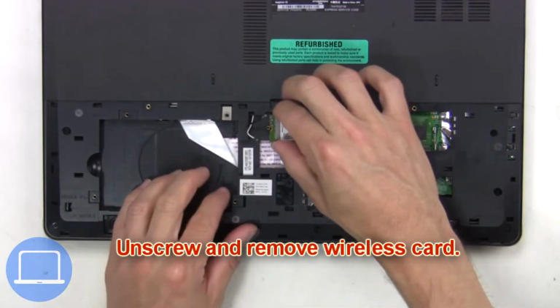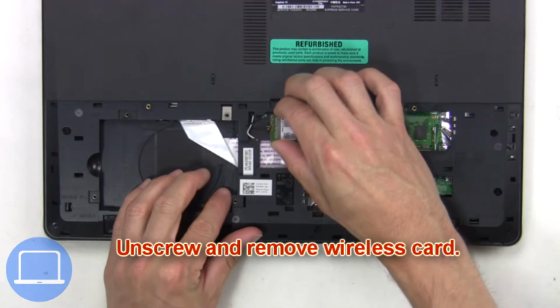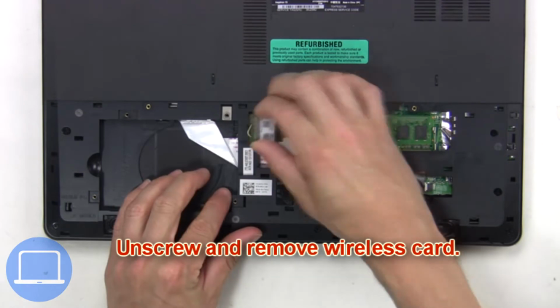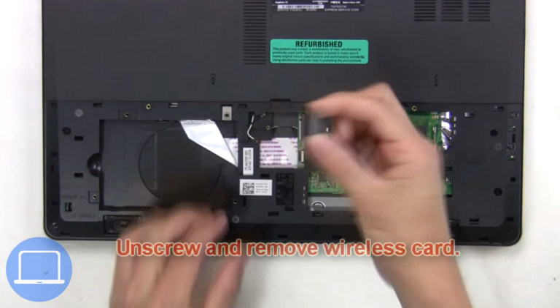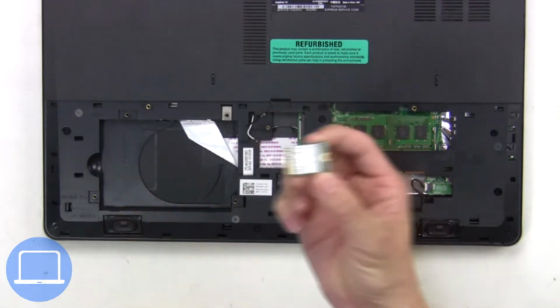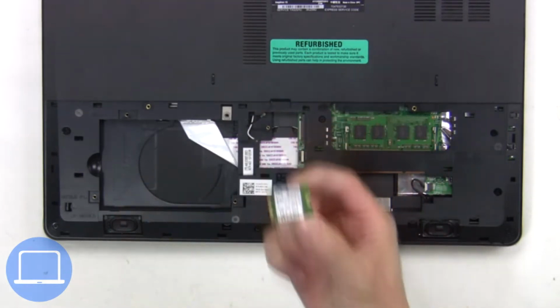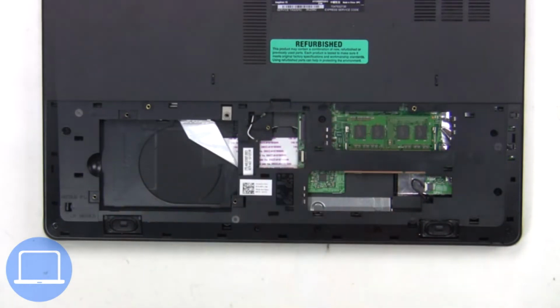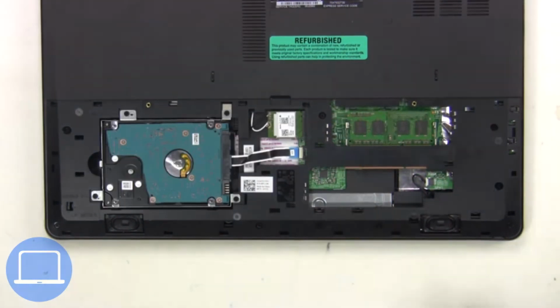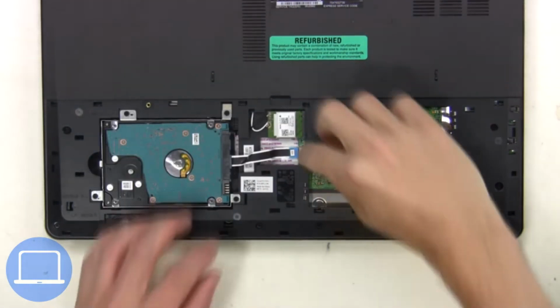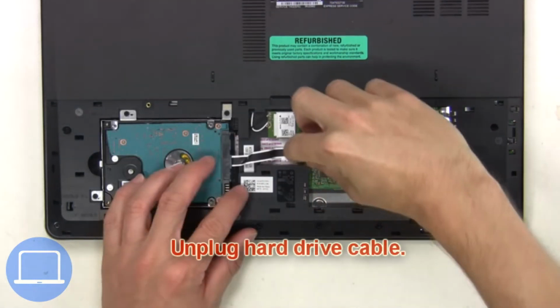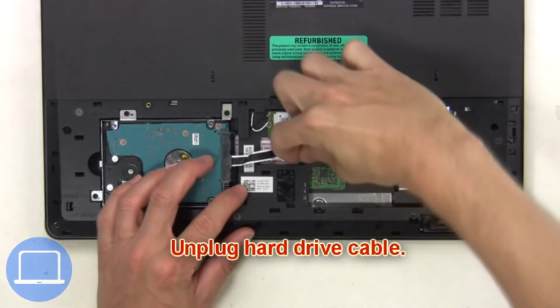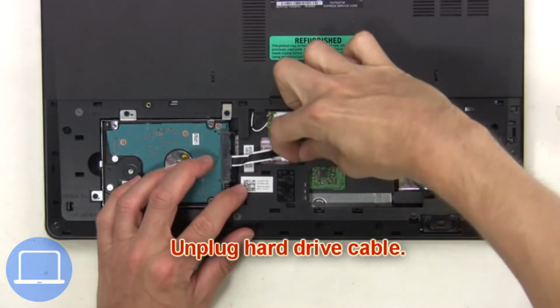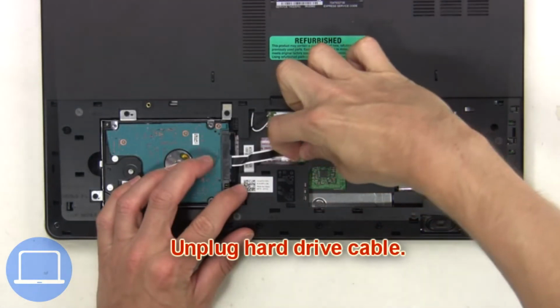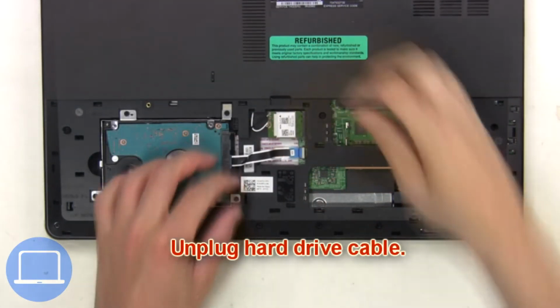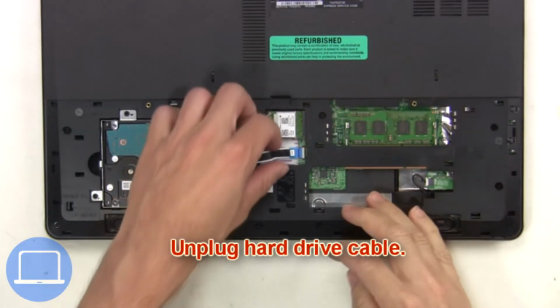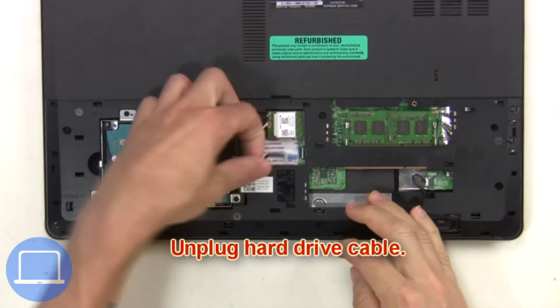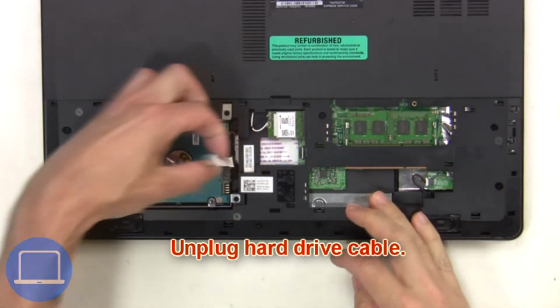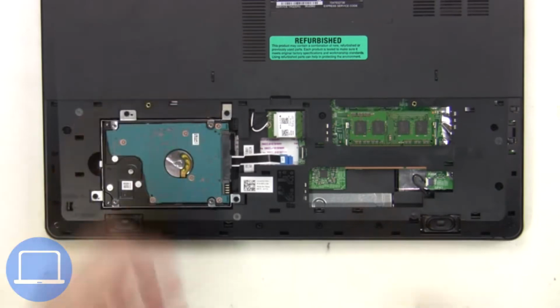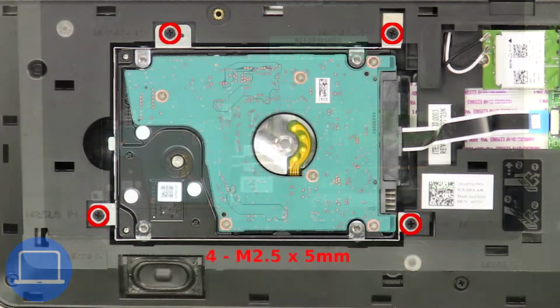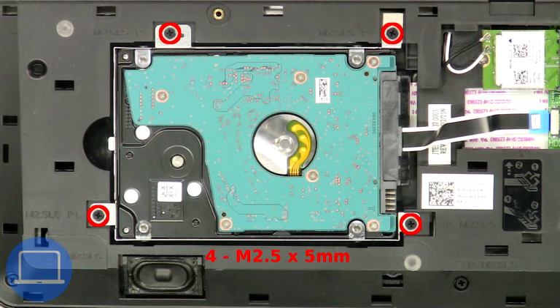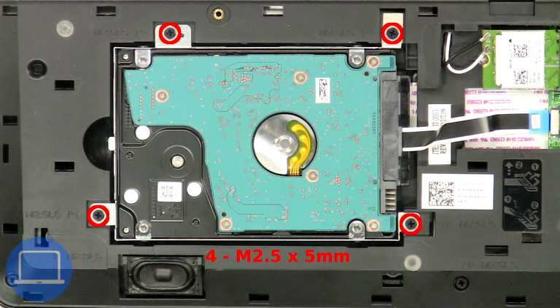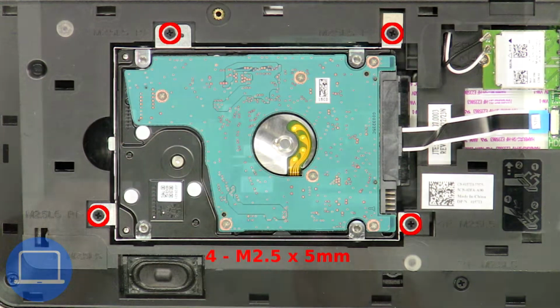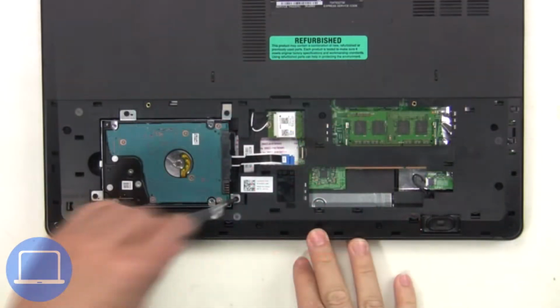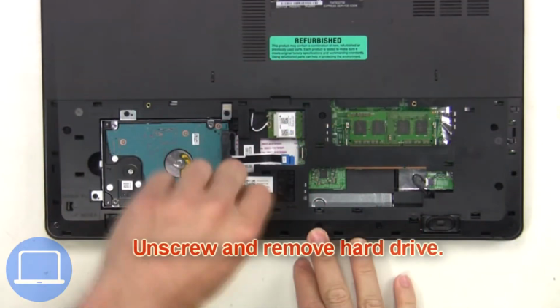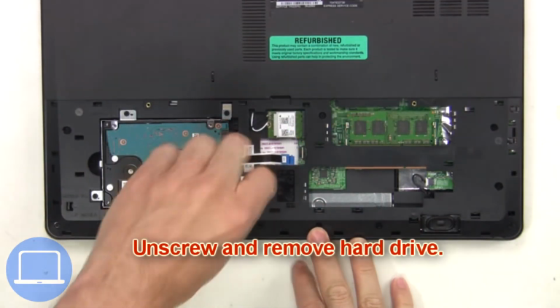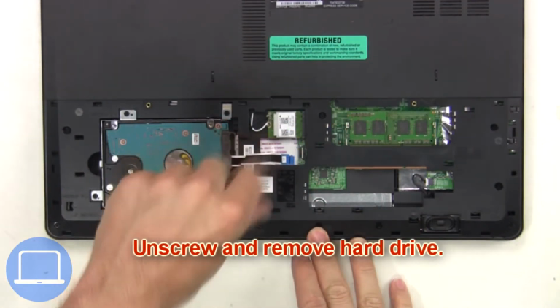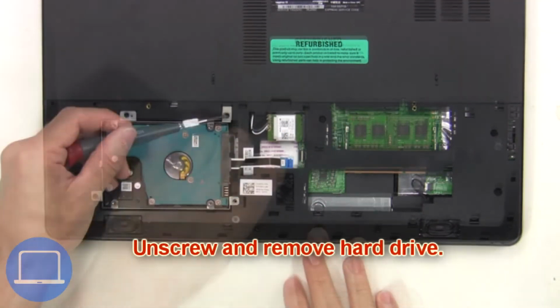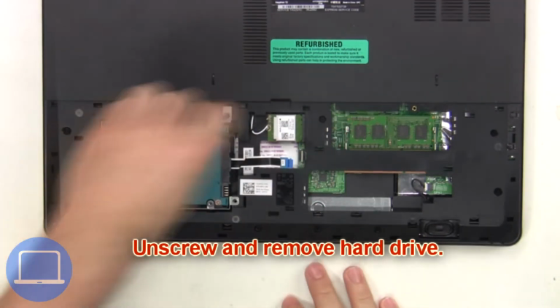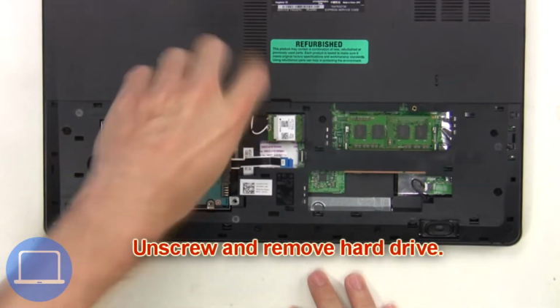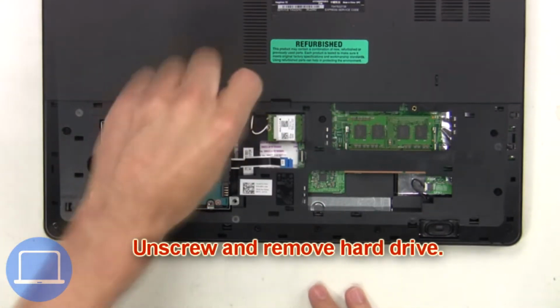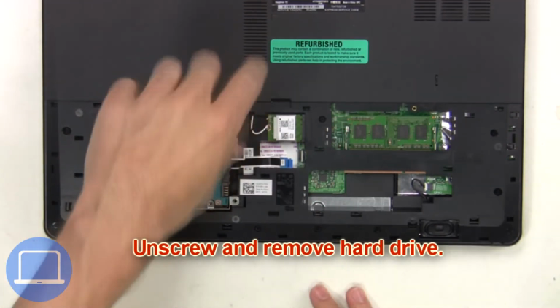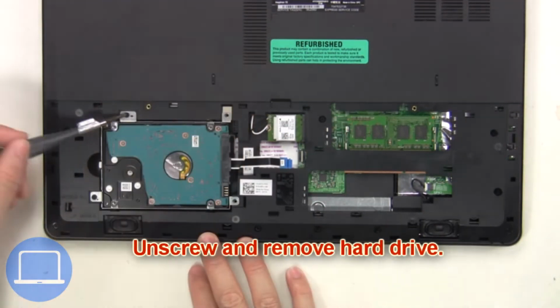Next, unplug the hard drive cable. Now unscrew and remove the hard drive.